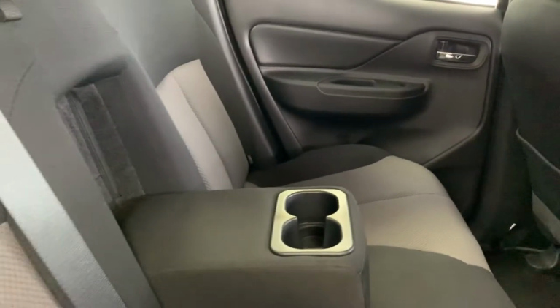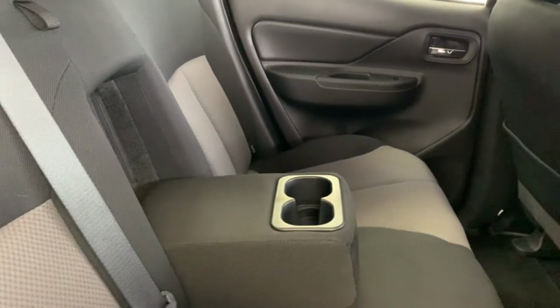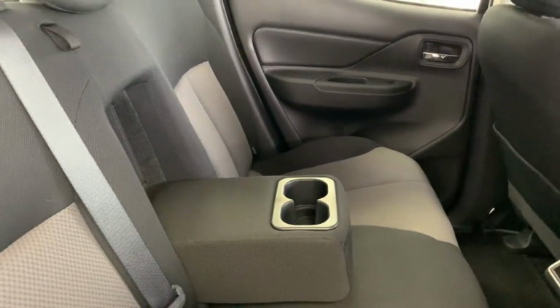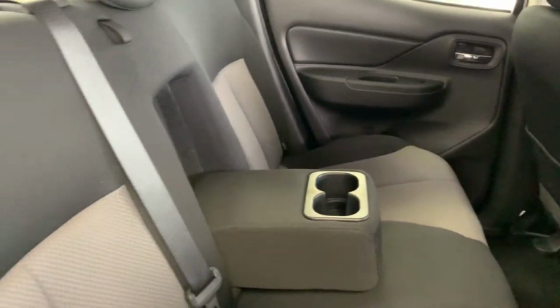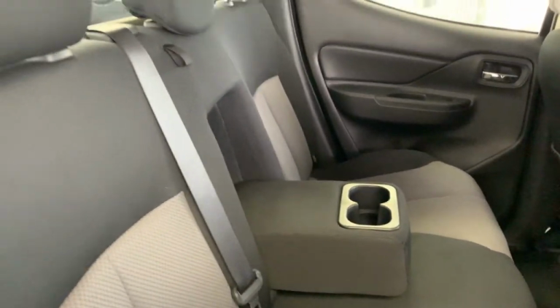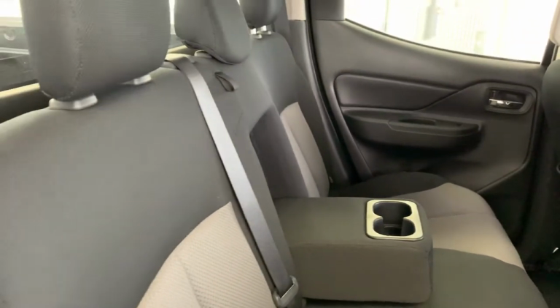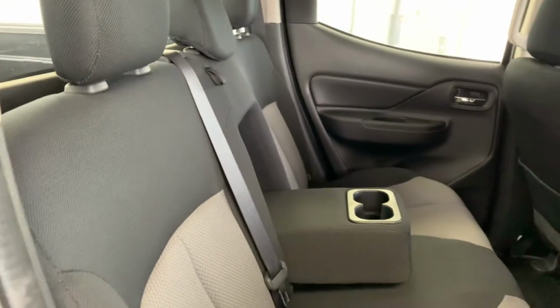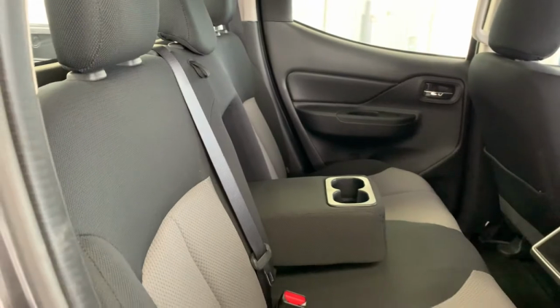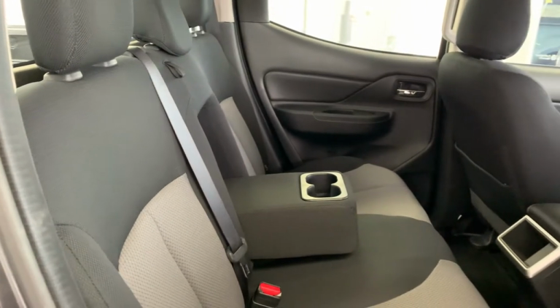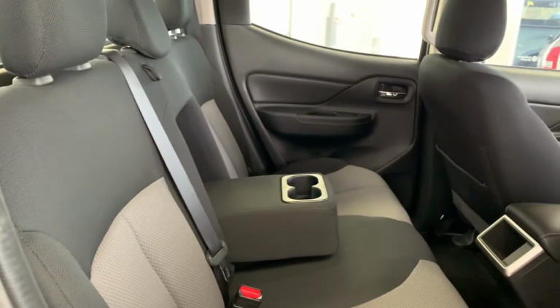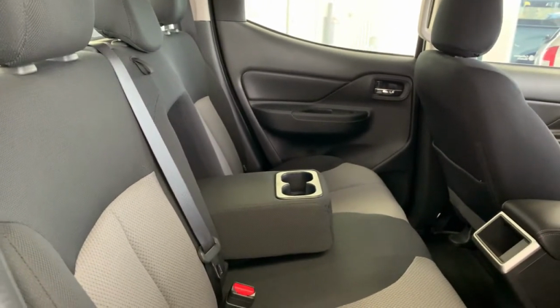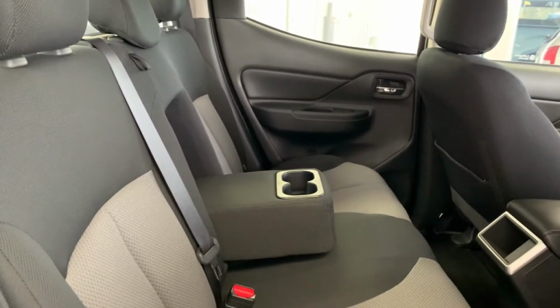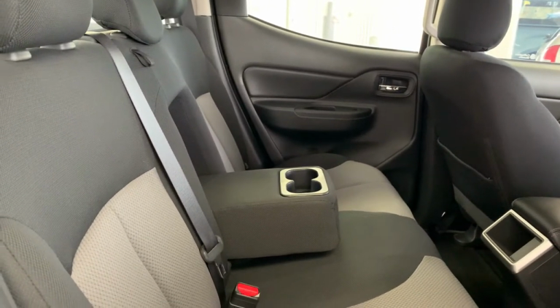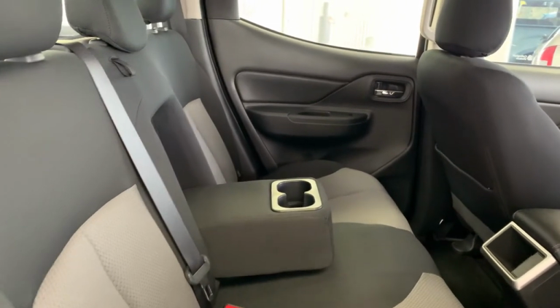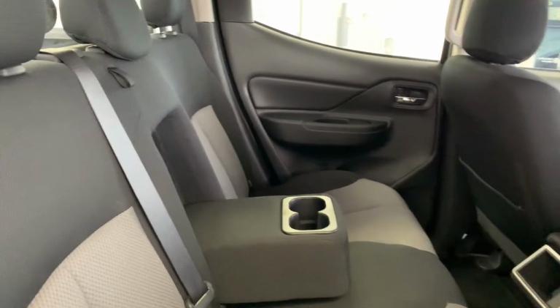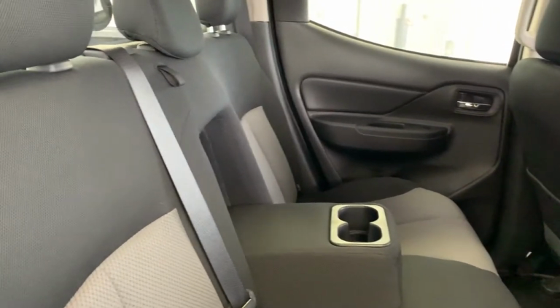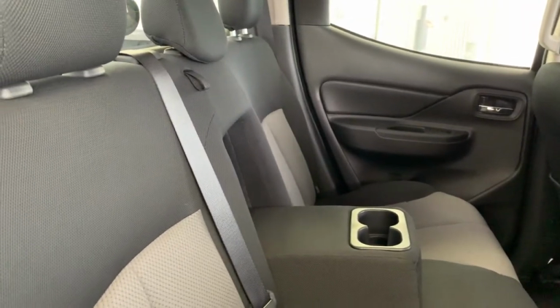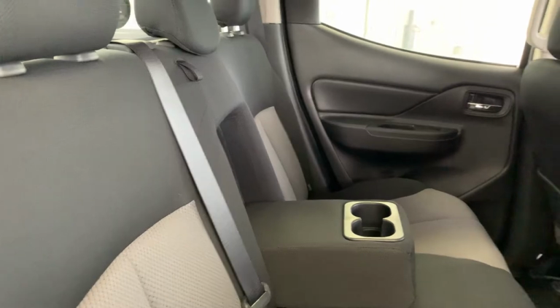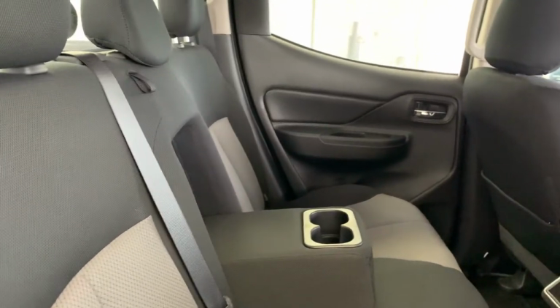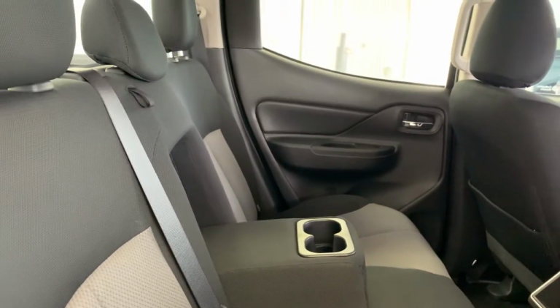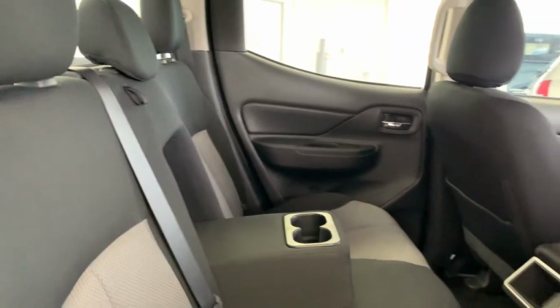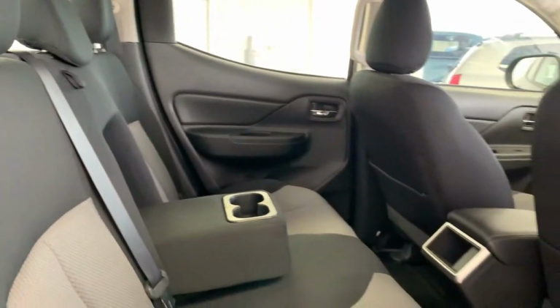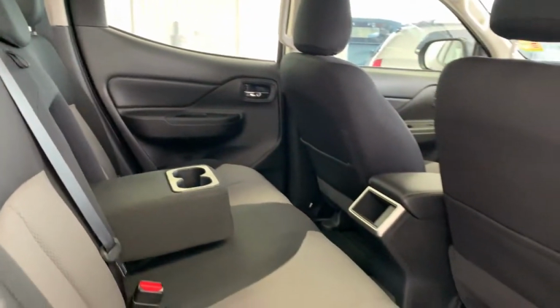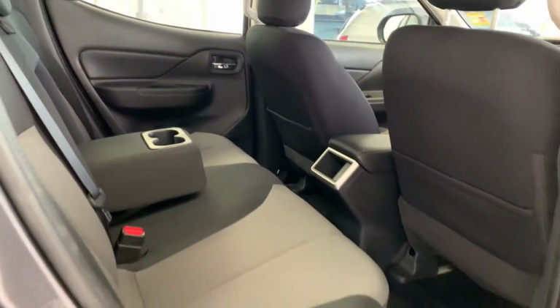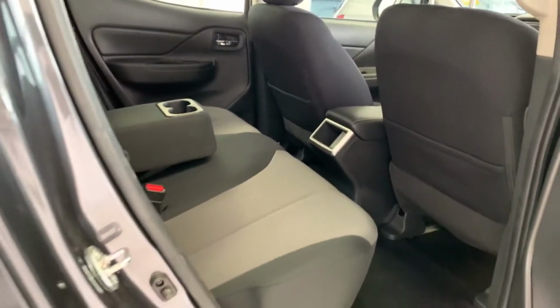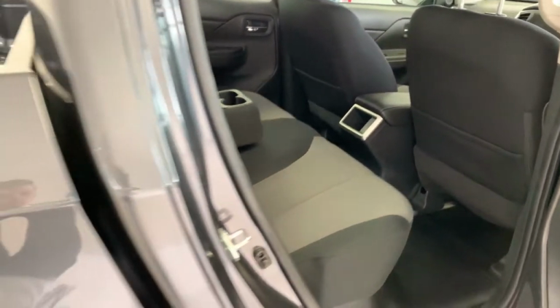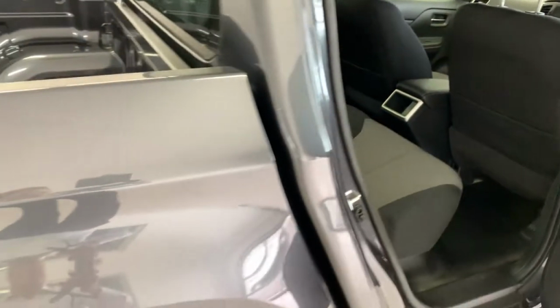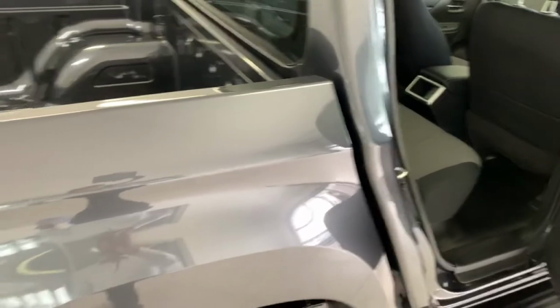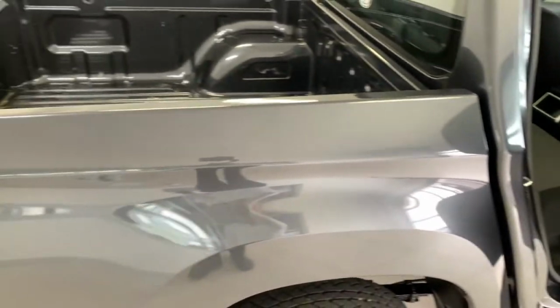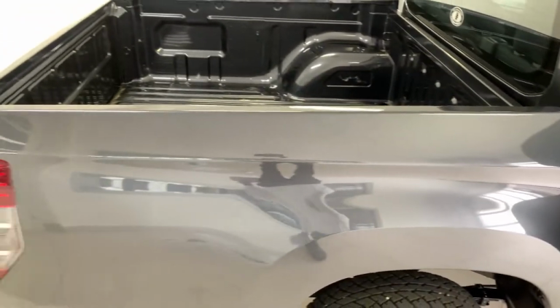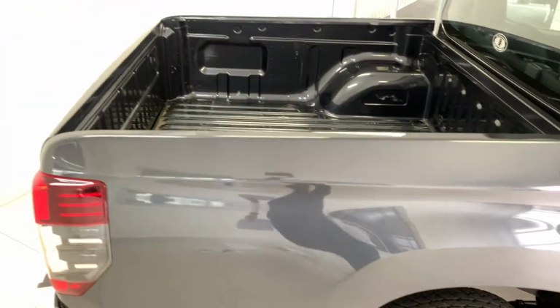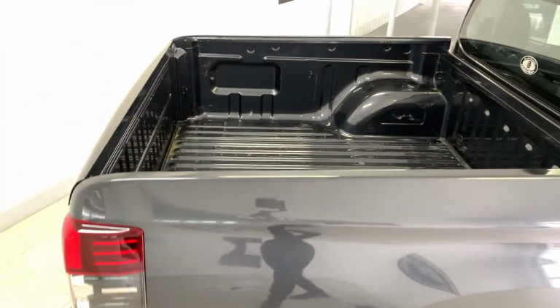Your back seat also folds down to store away any tools and jacks for your spare tire, and there's a little extra storage if you've got anything else you need to put back there. Out back we have a nice generous tub space.